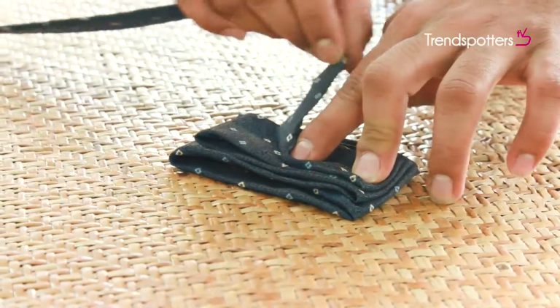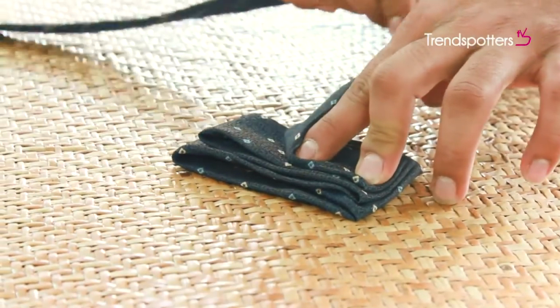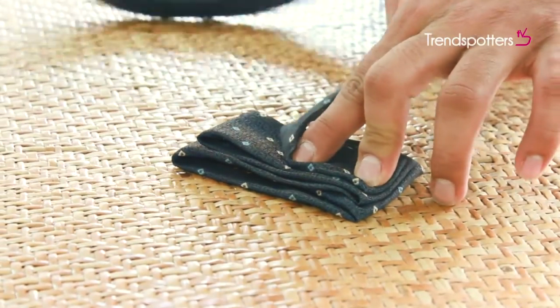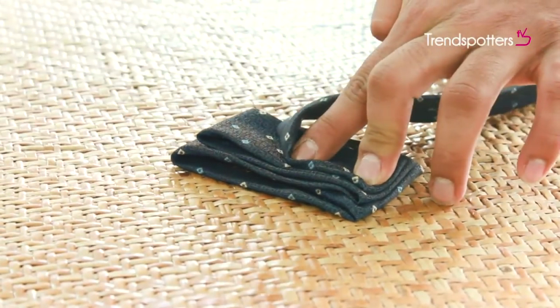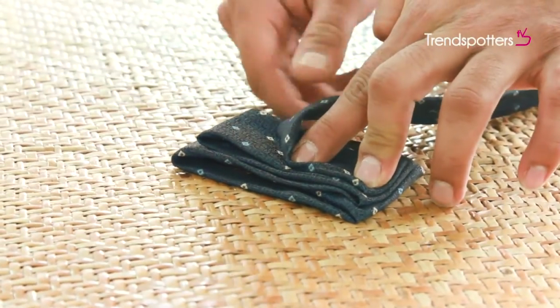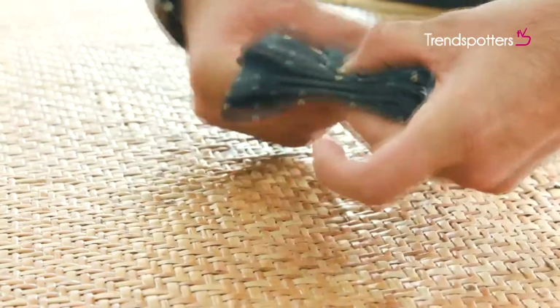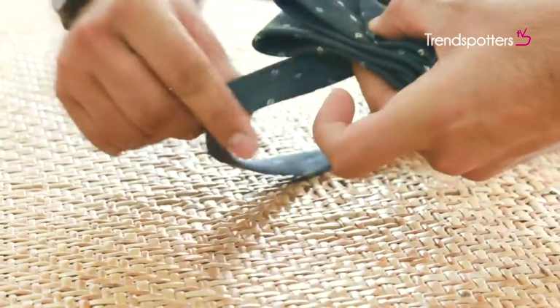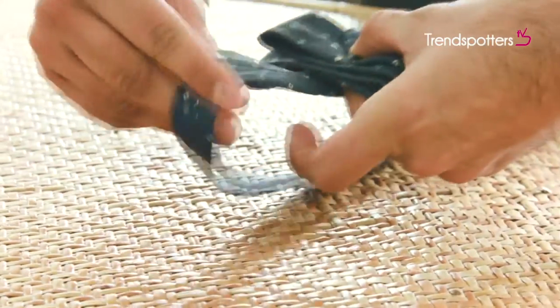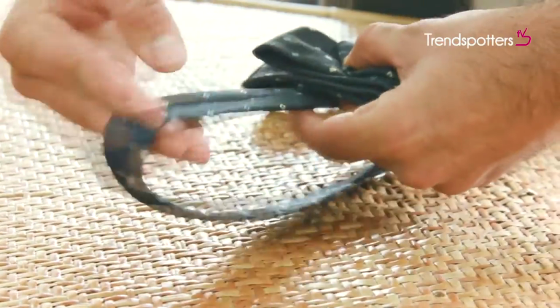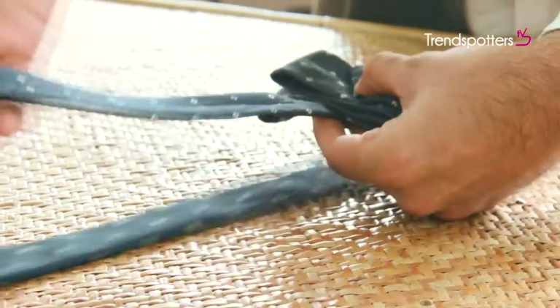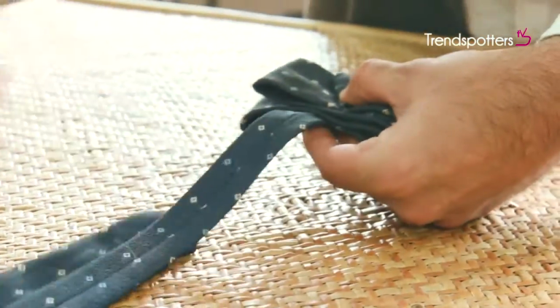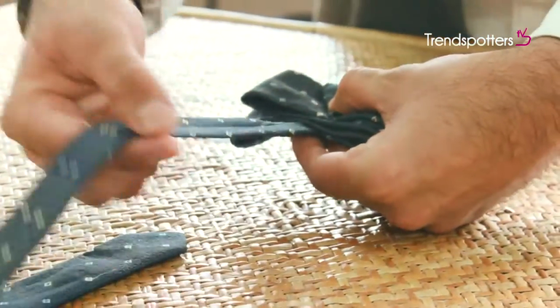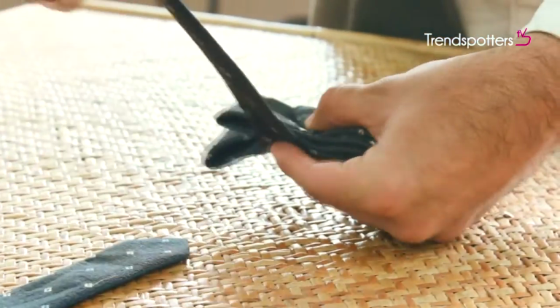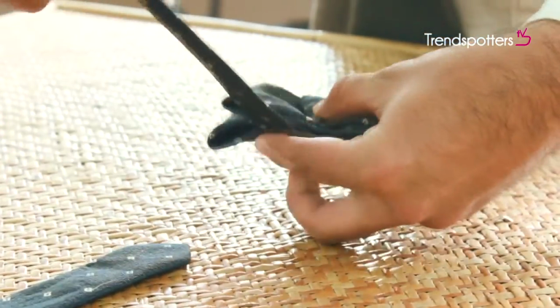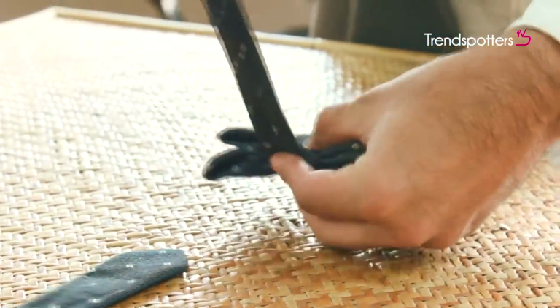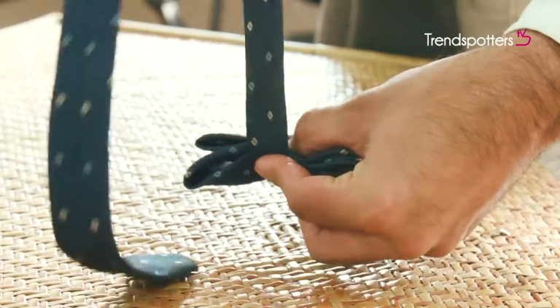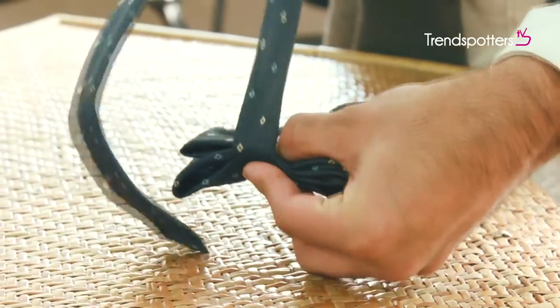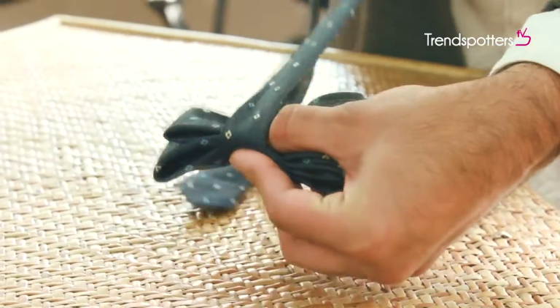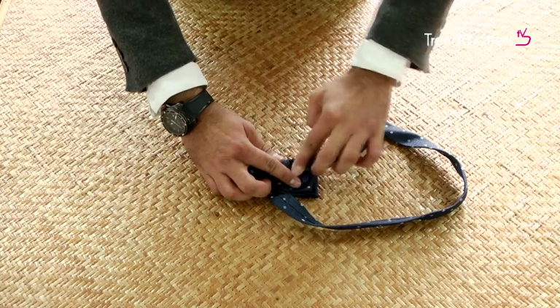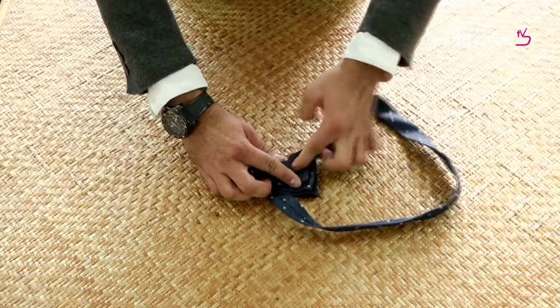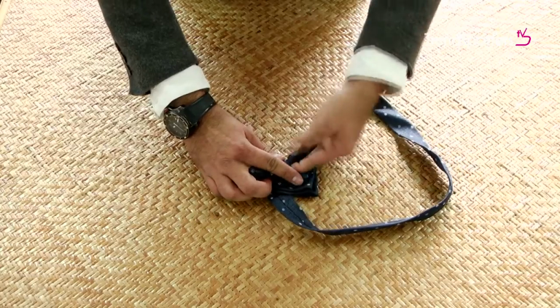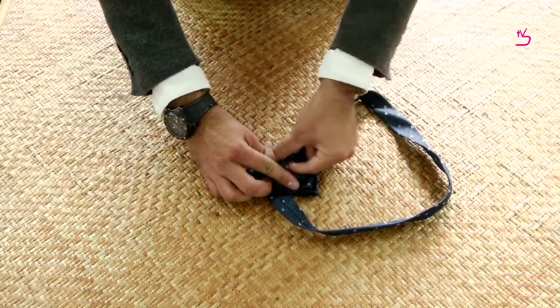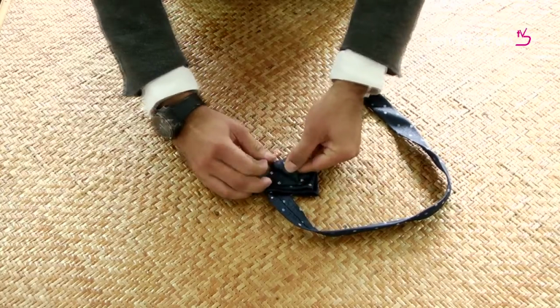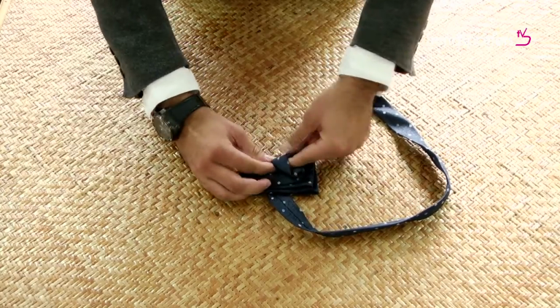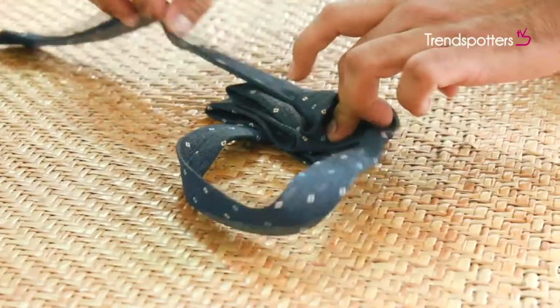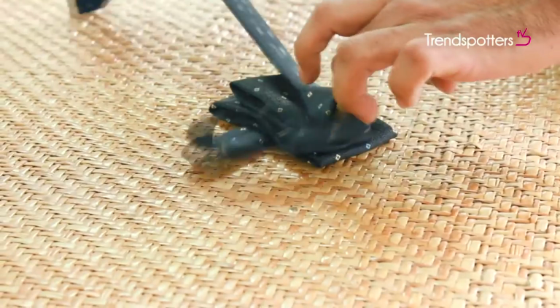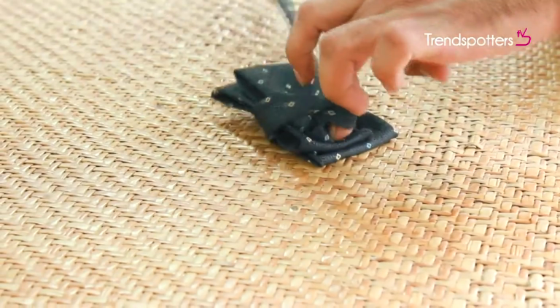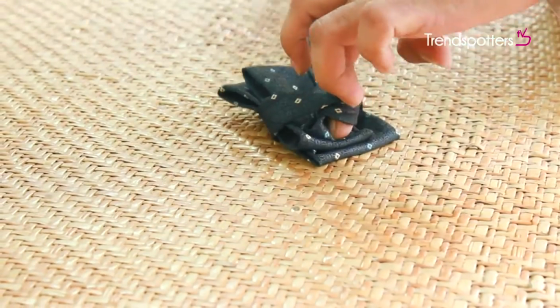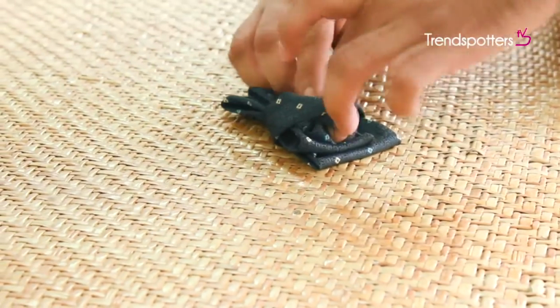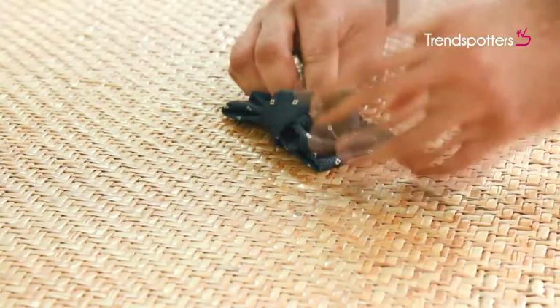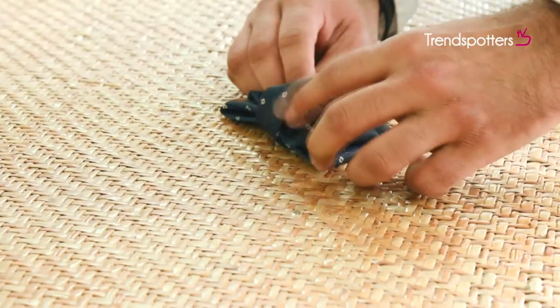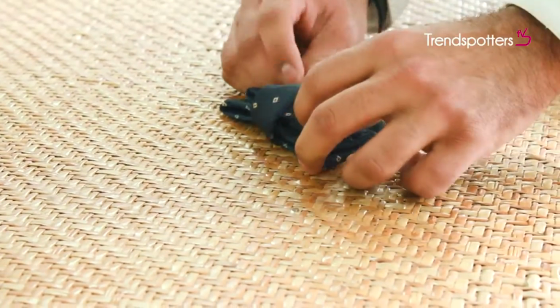Take the thinner panel from the center and turn it over vertically. Place it here, form a knot and adjust.